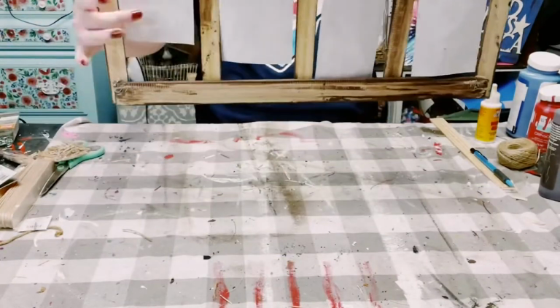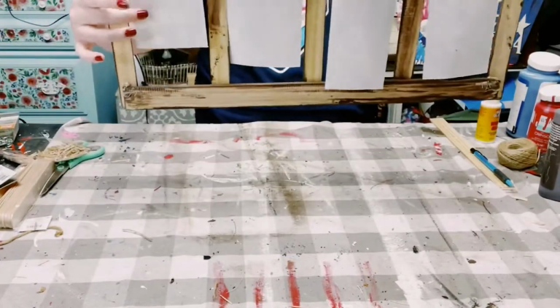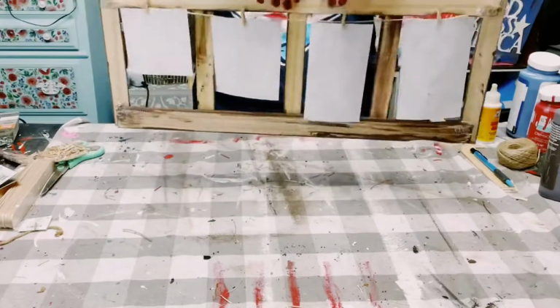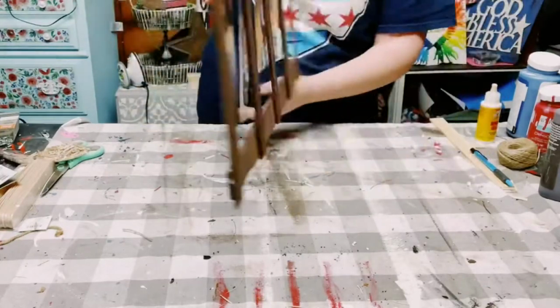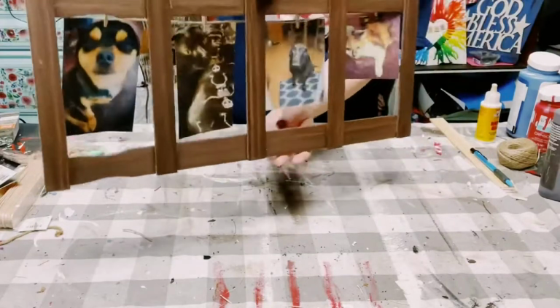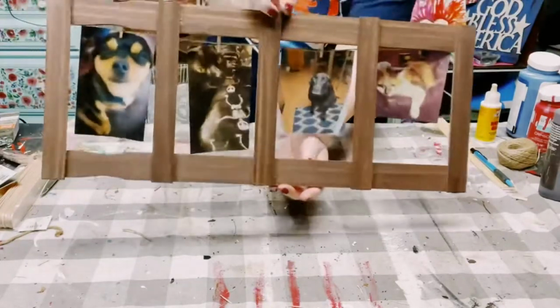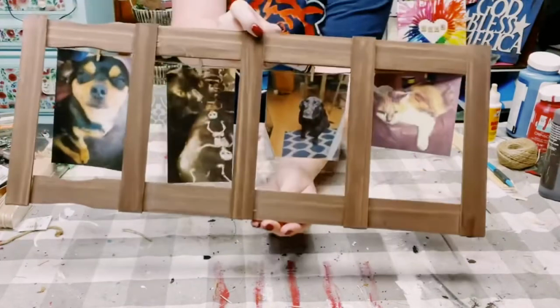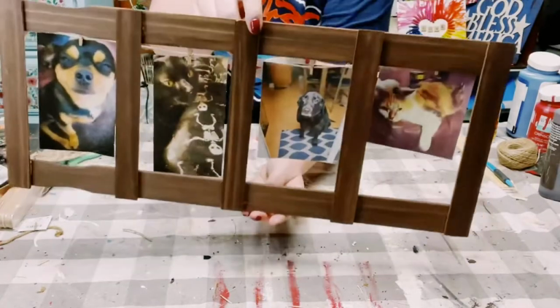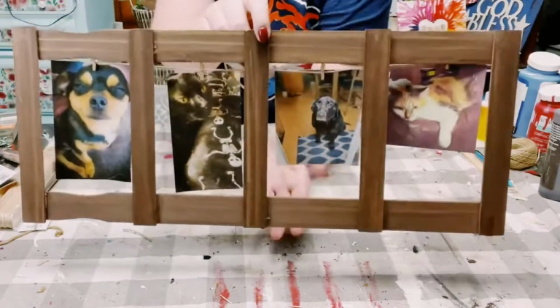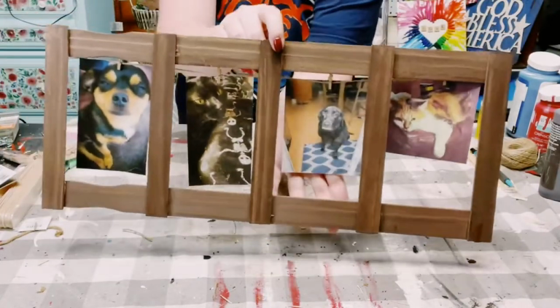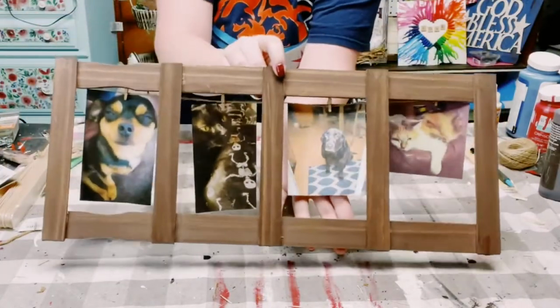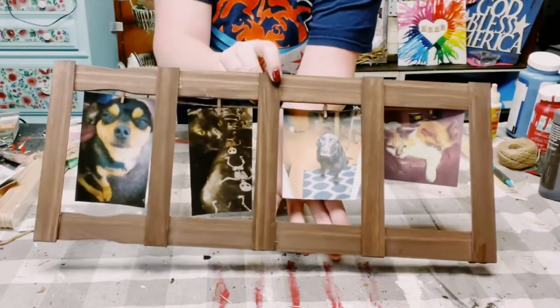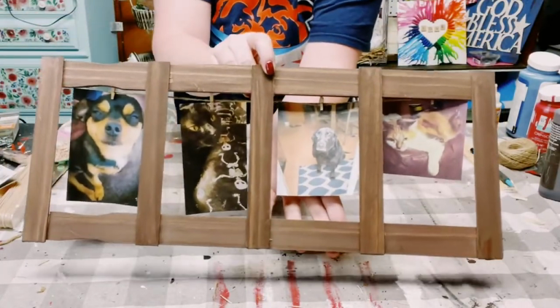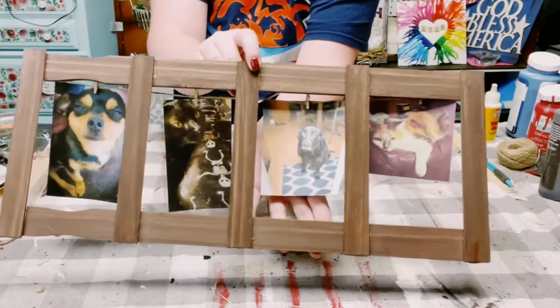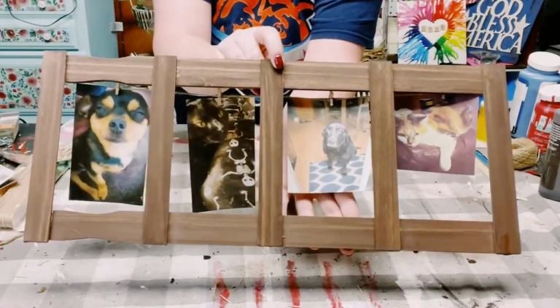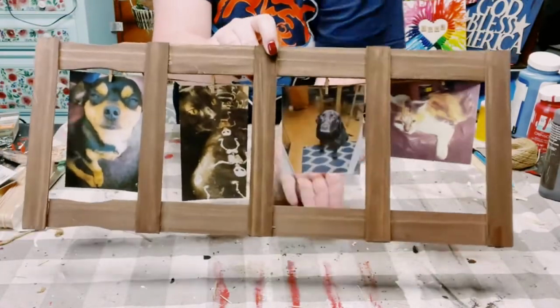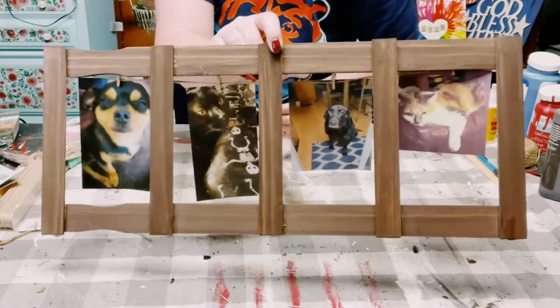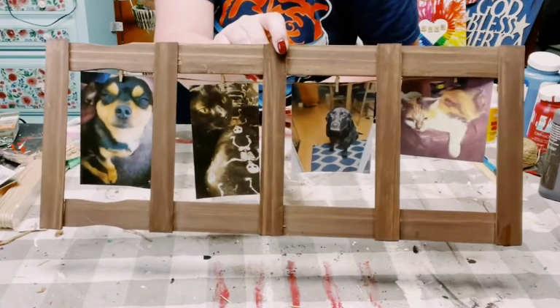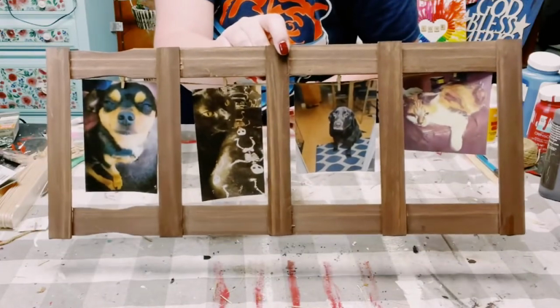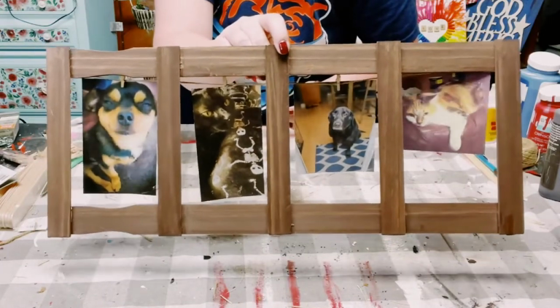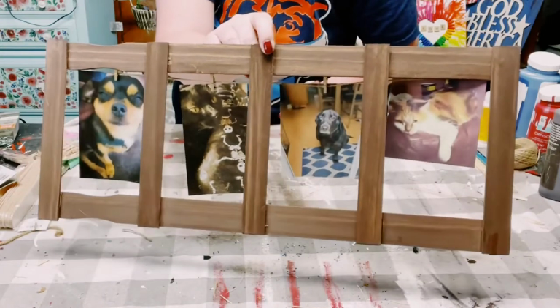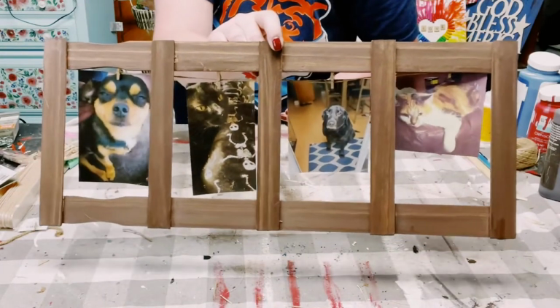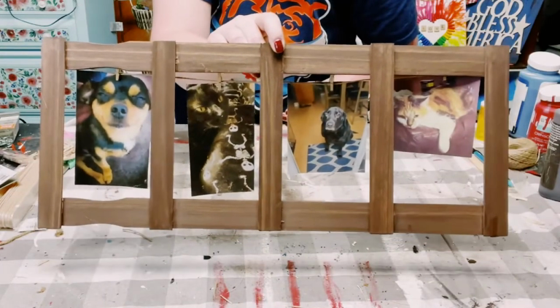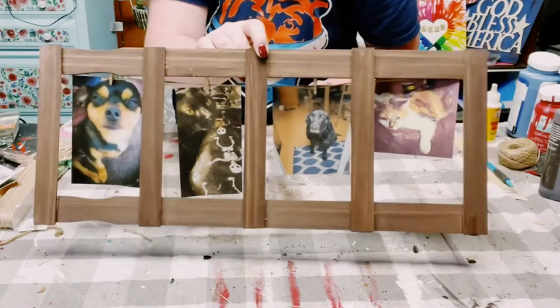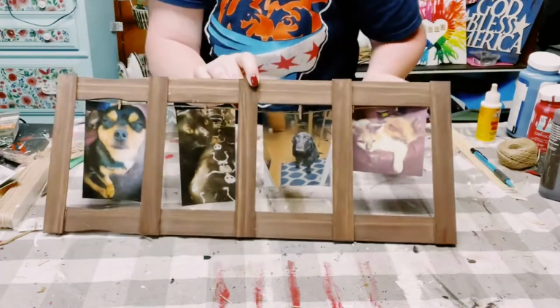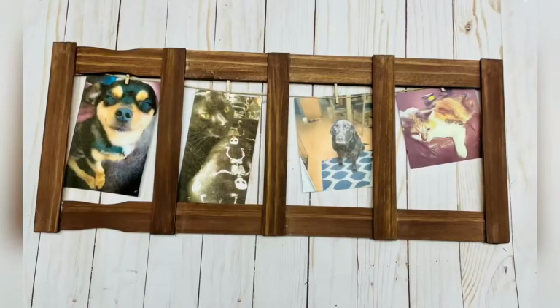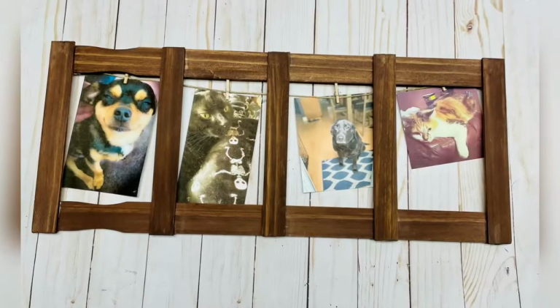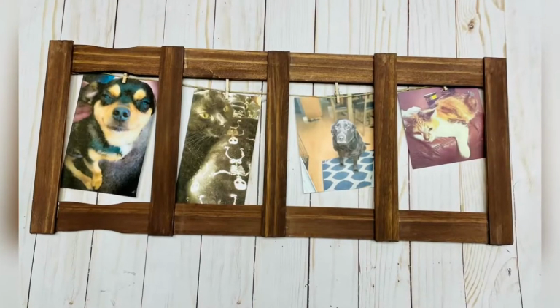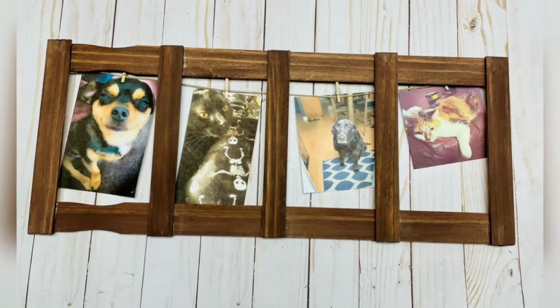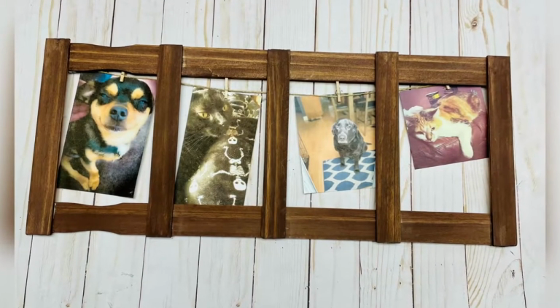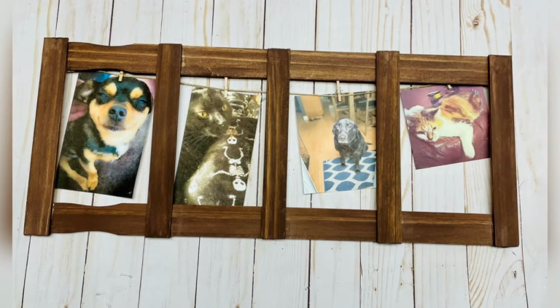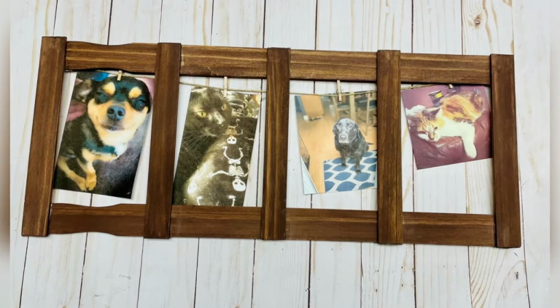And there you go! Look at how adorable this came out. This was super inexpensive to make. I hope this inspires you to create your own — if it did, please be sure to sprinkle the love.